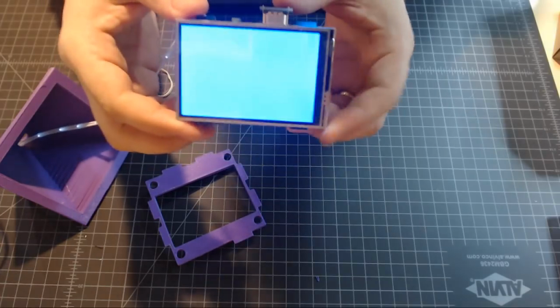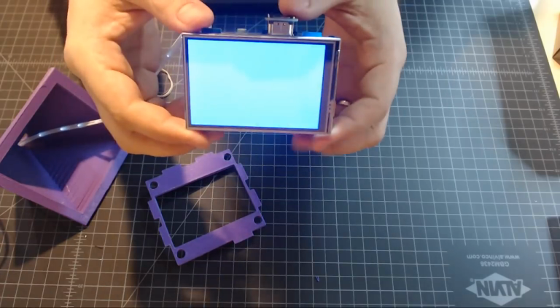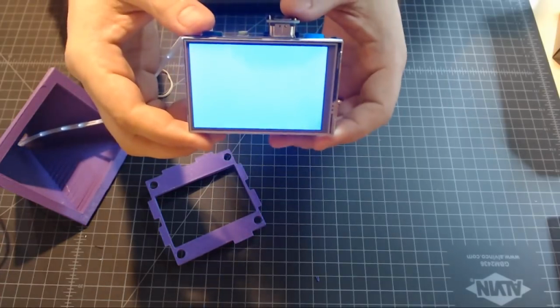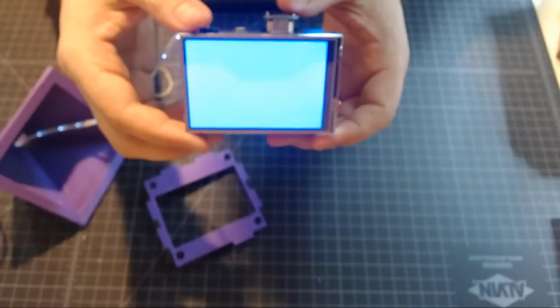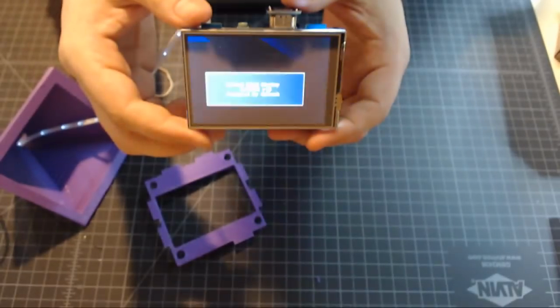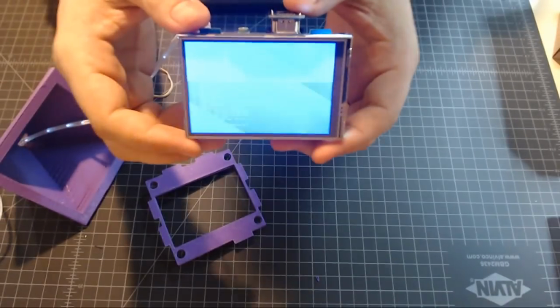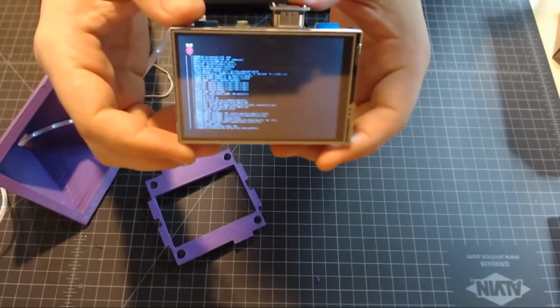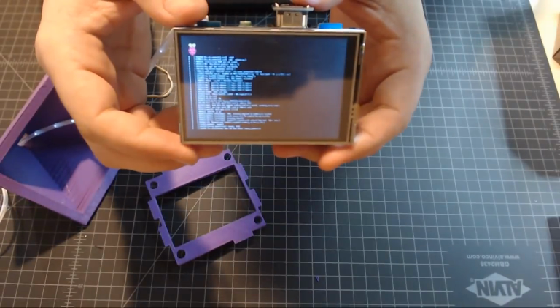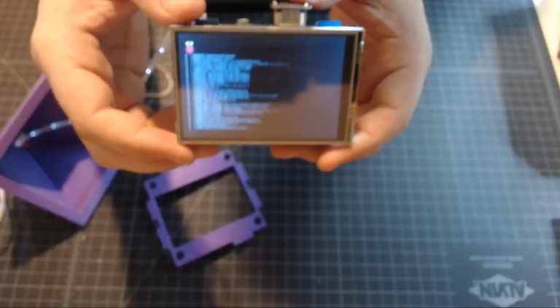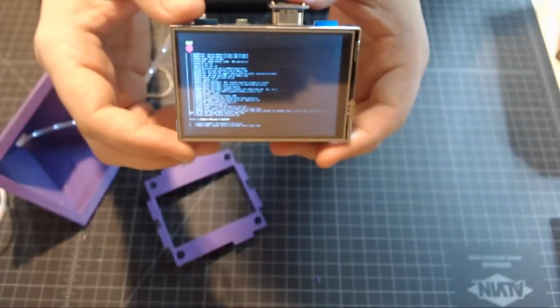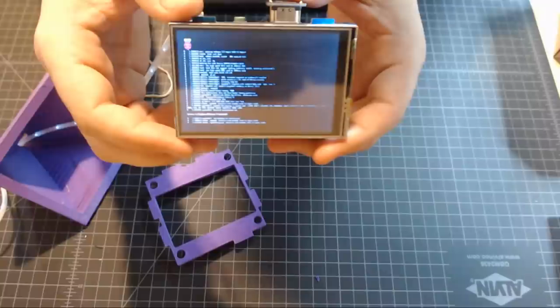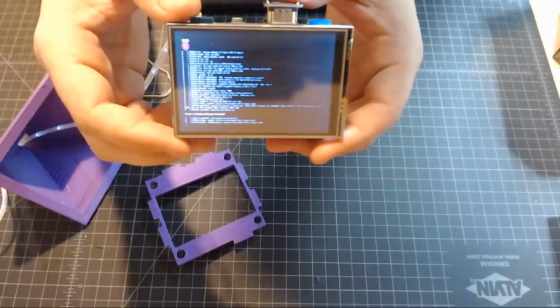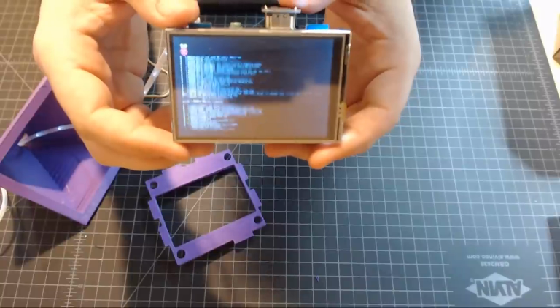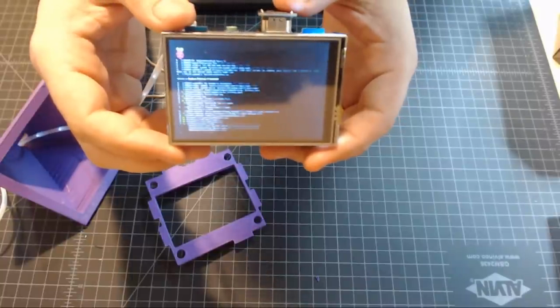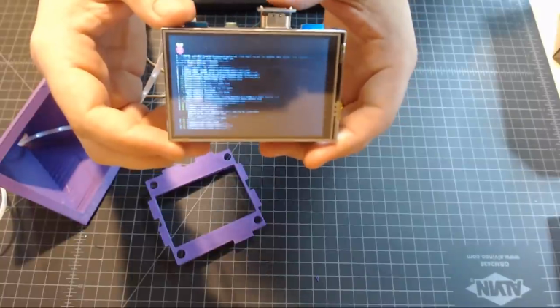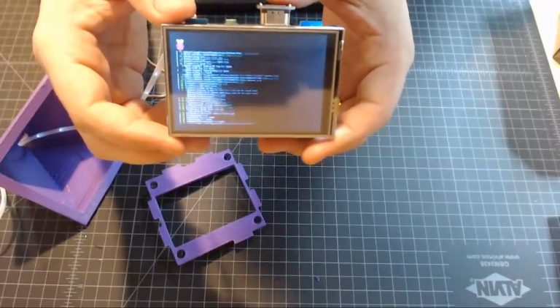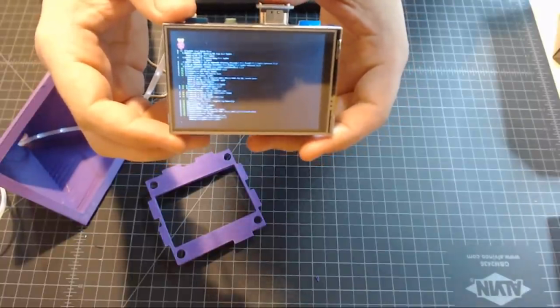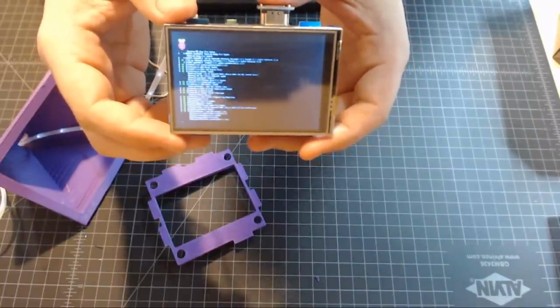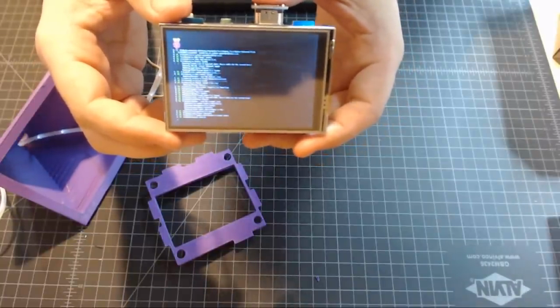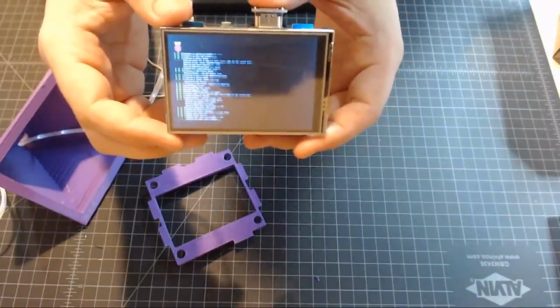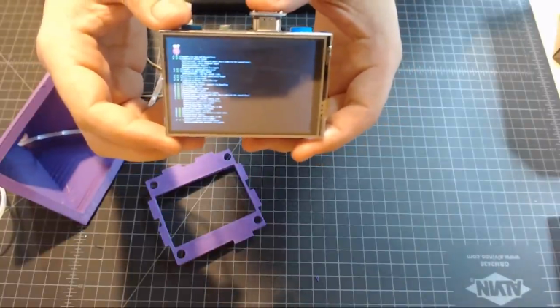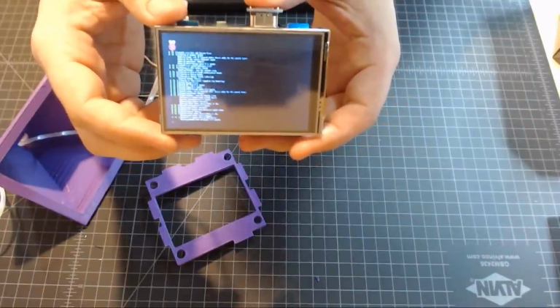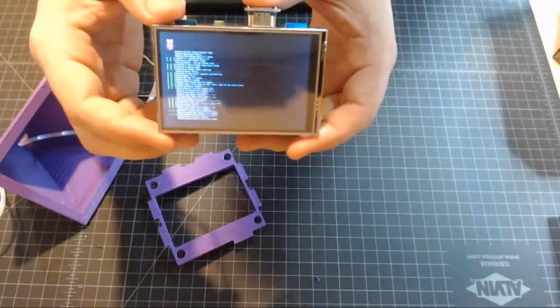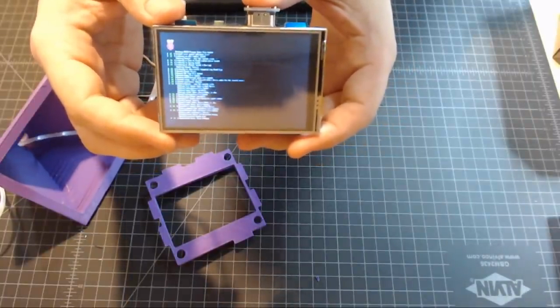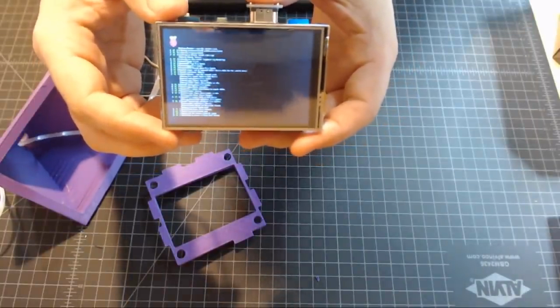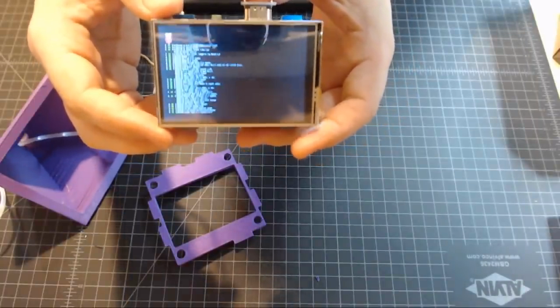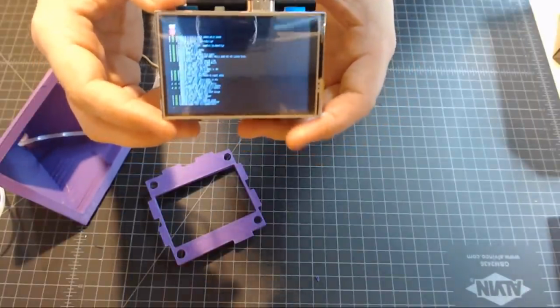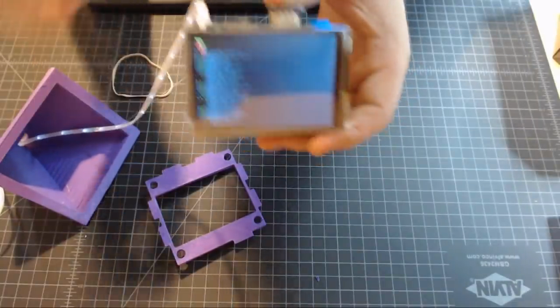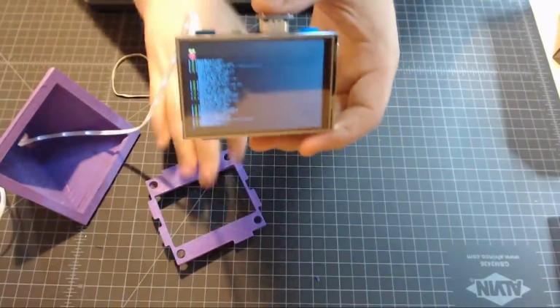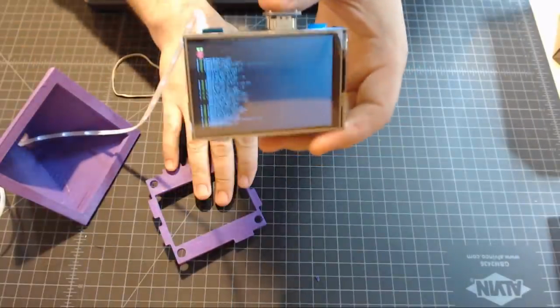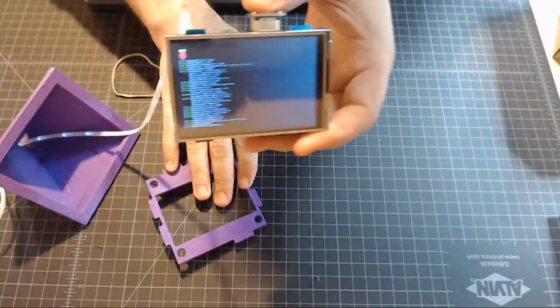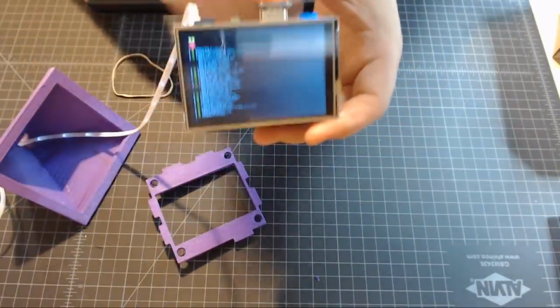Now our screen is powered and booting. That takes care of all of the compute portion of this. Now we've just got to get it into this case.